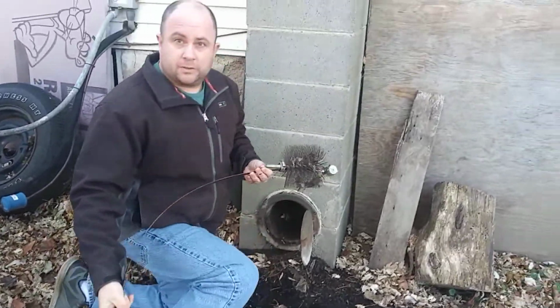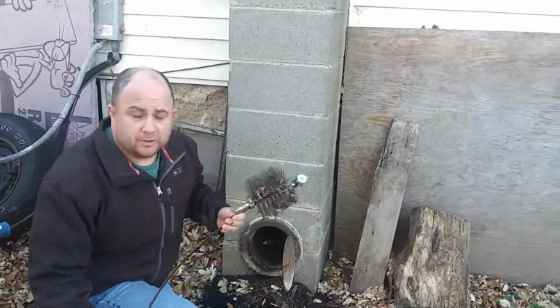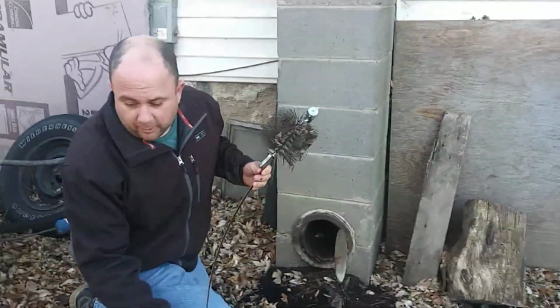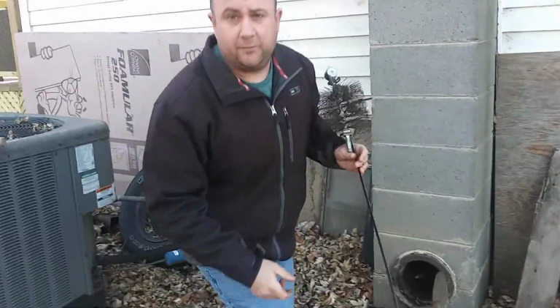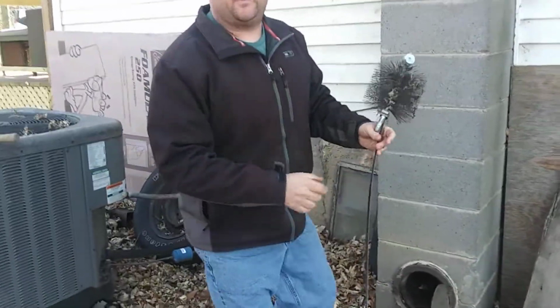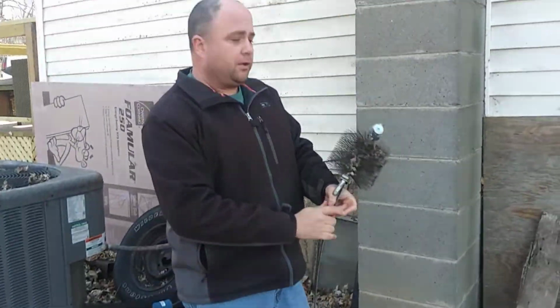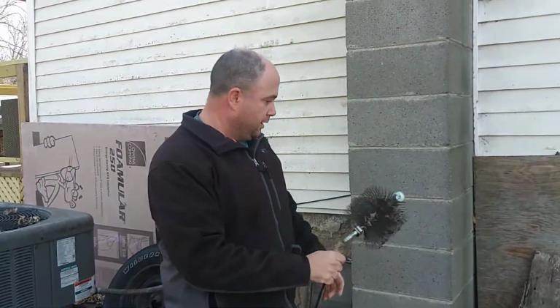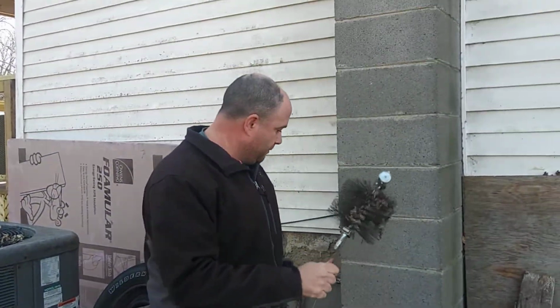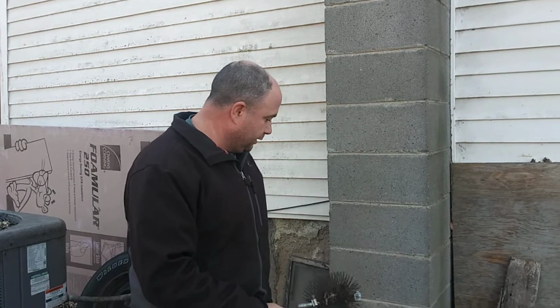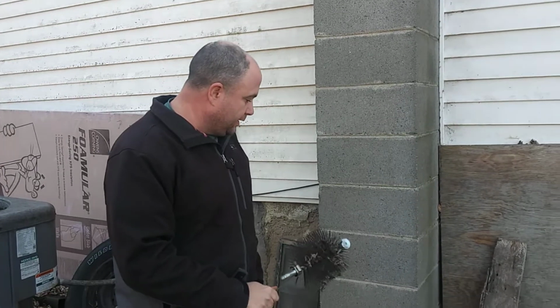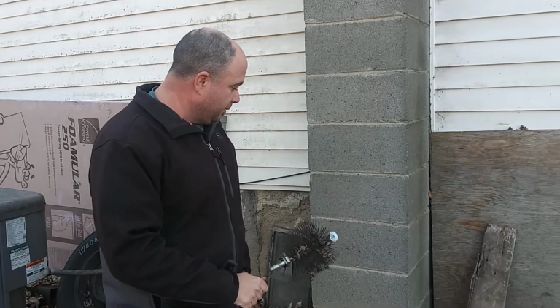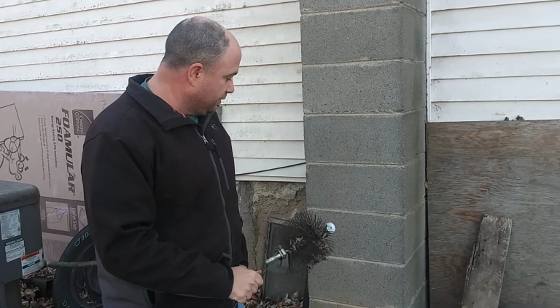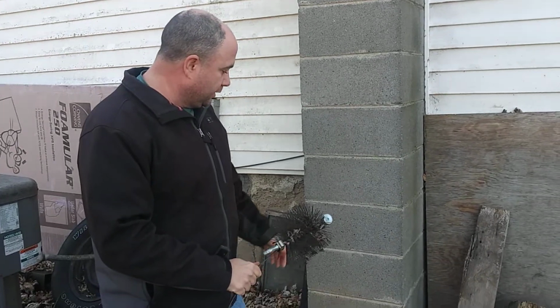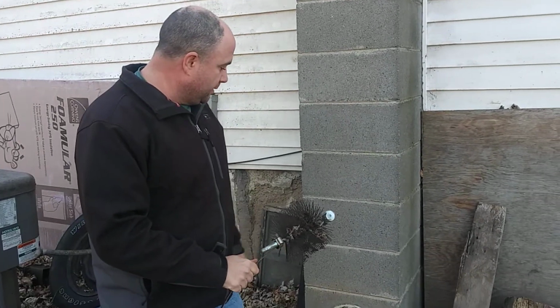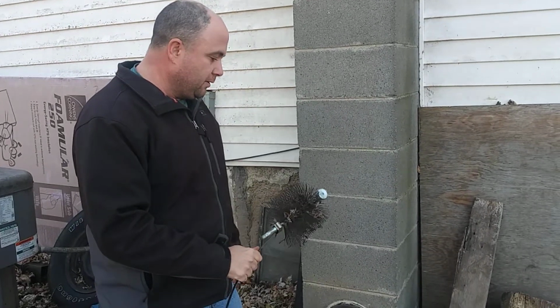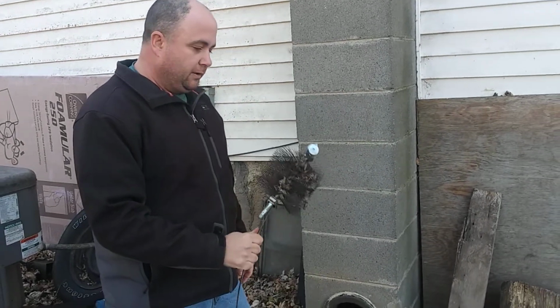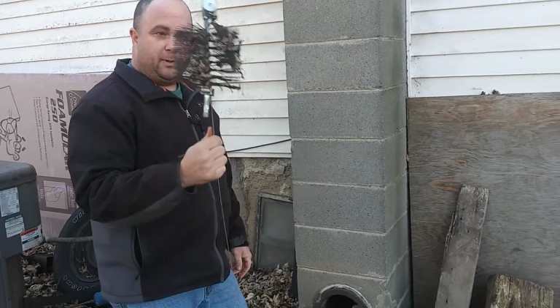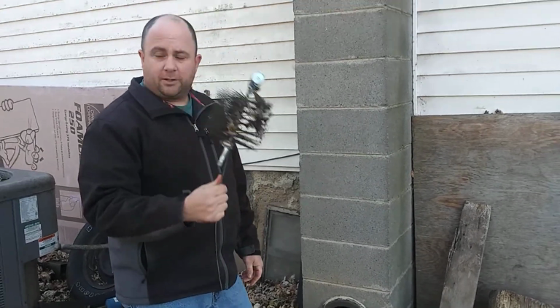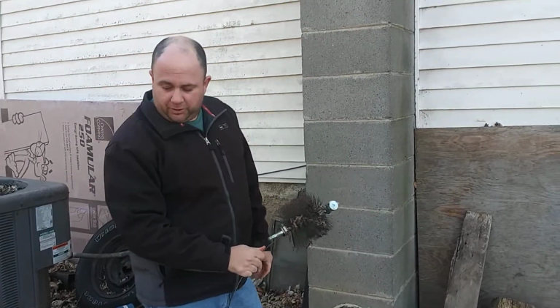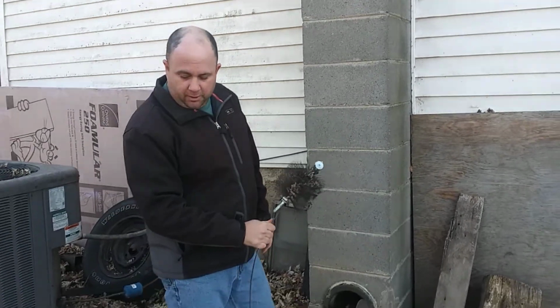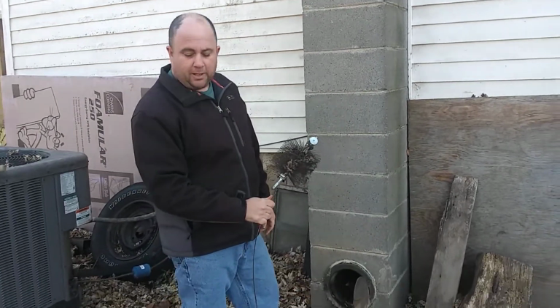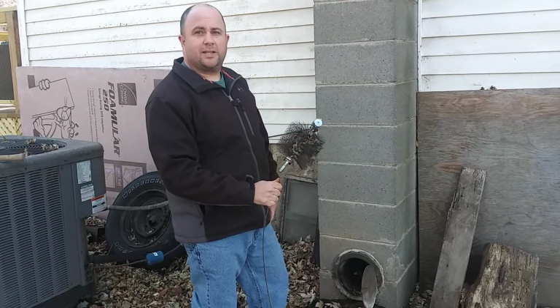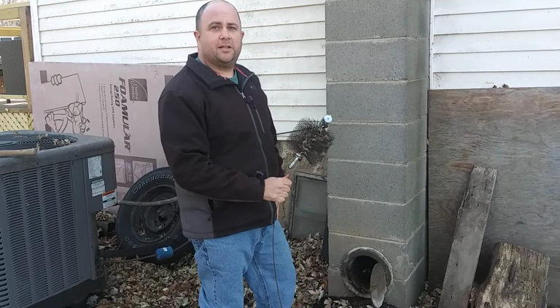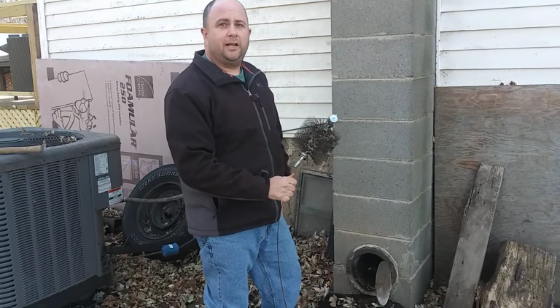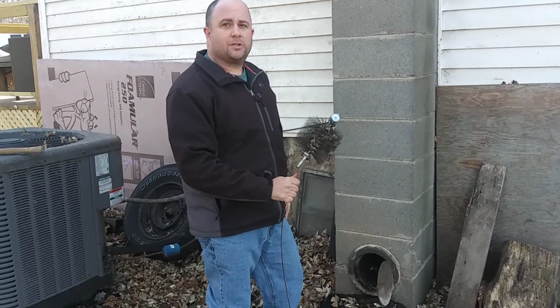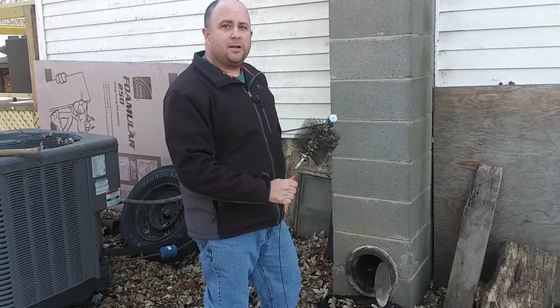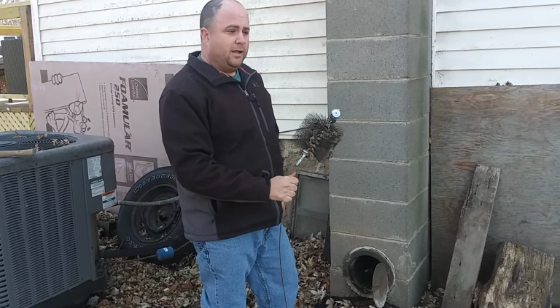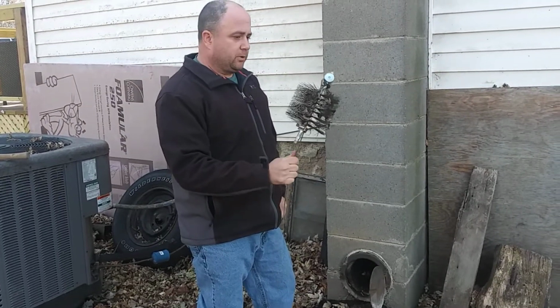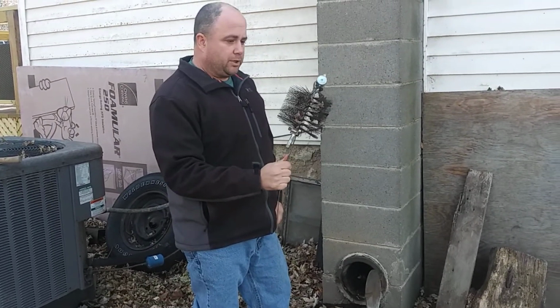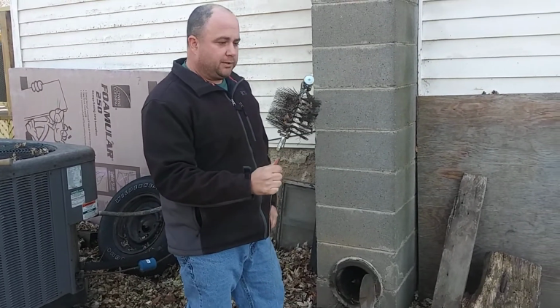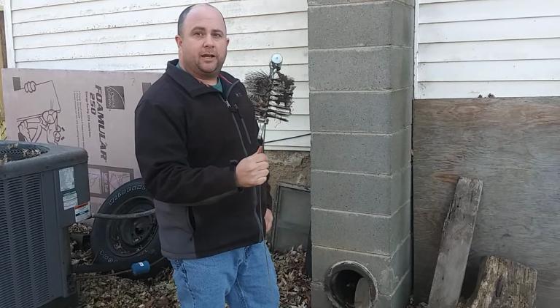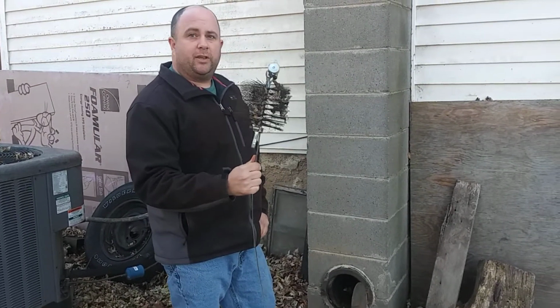So folks, hopefully this video helps you out. There's really no need to hire professionals to clean your chimney out. You can make this little invention here — I think I got less than $80 in mine. I ordered the brush and the snake off of eBay.